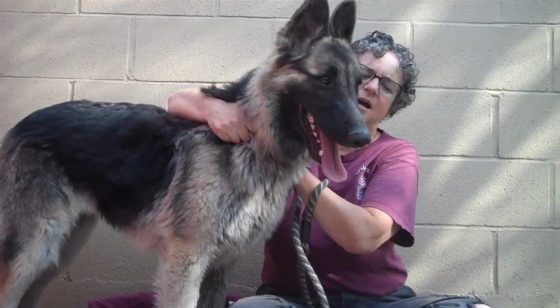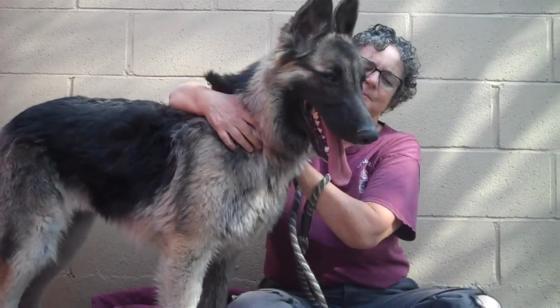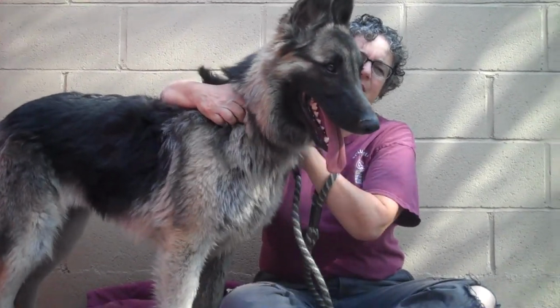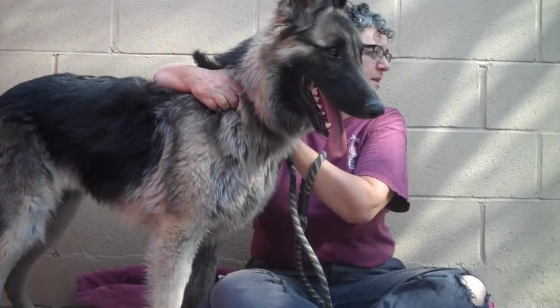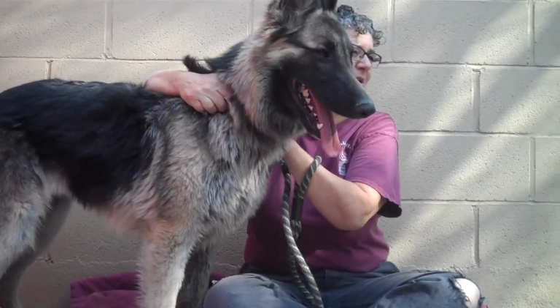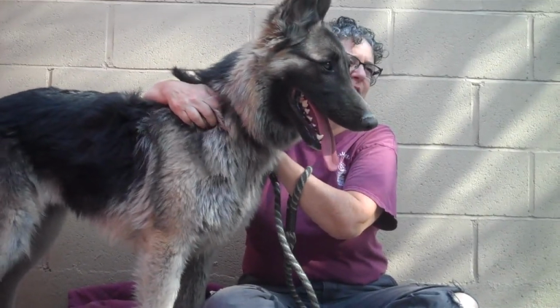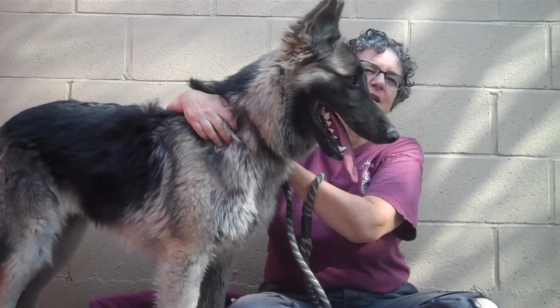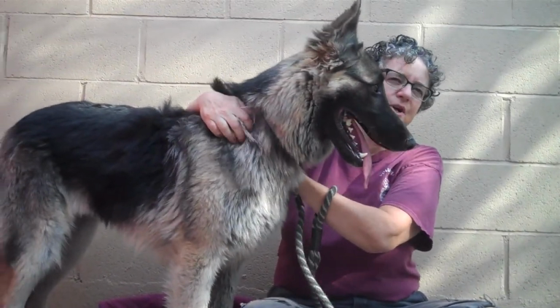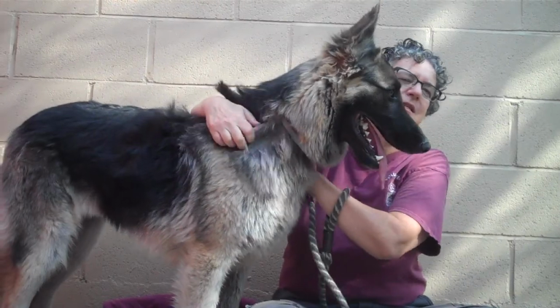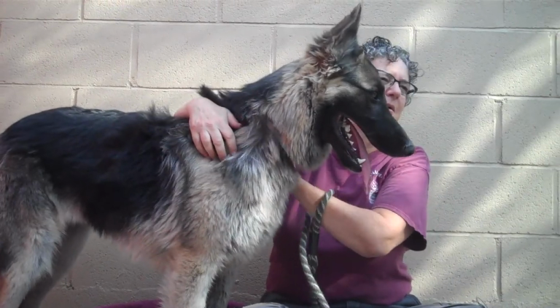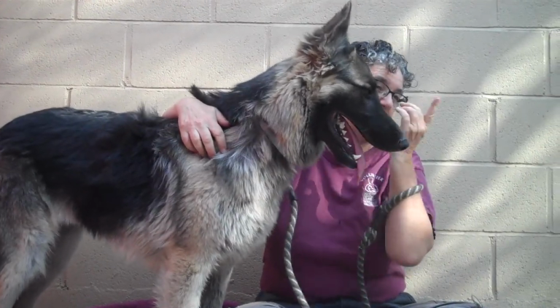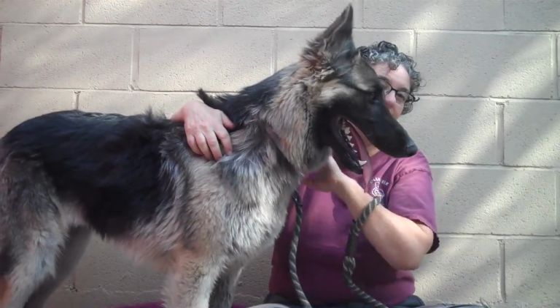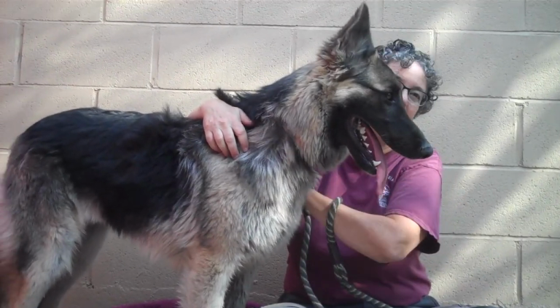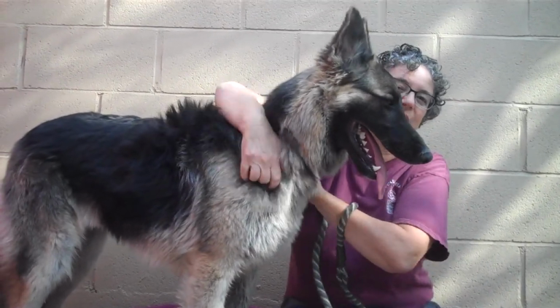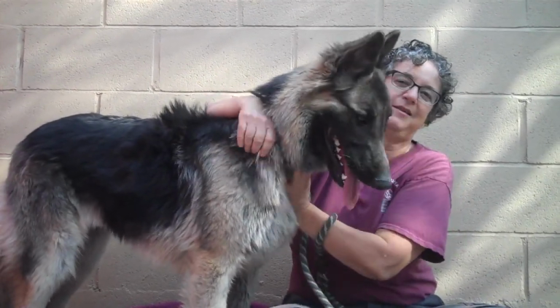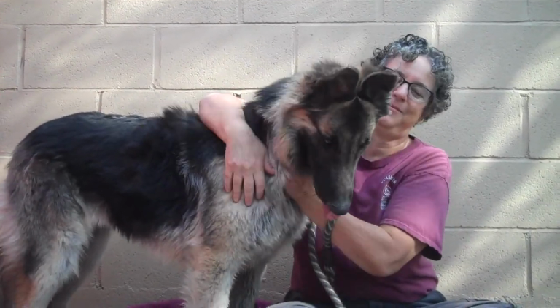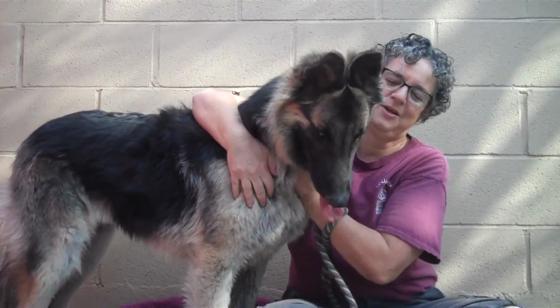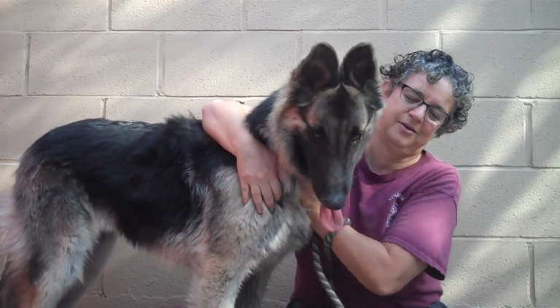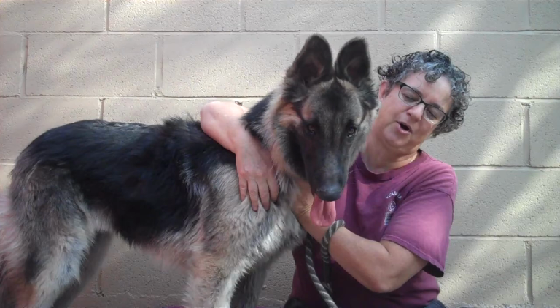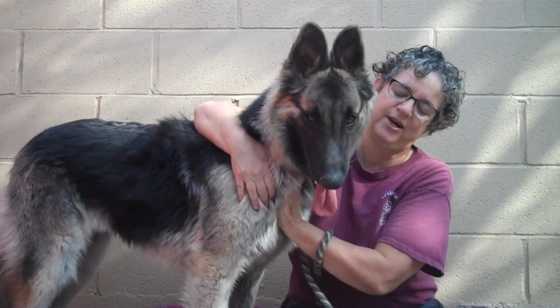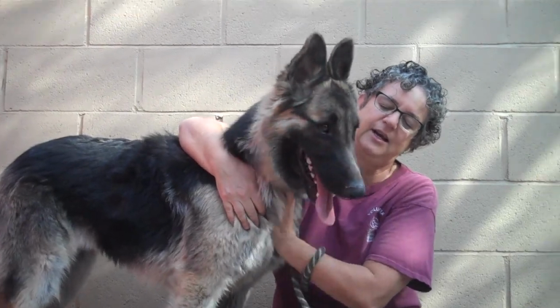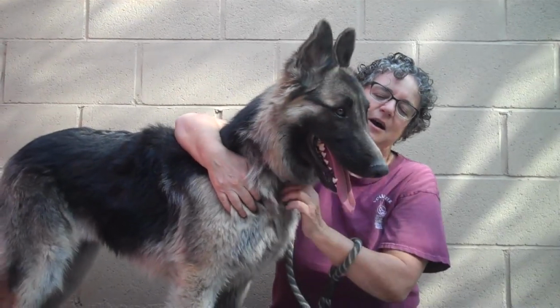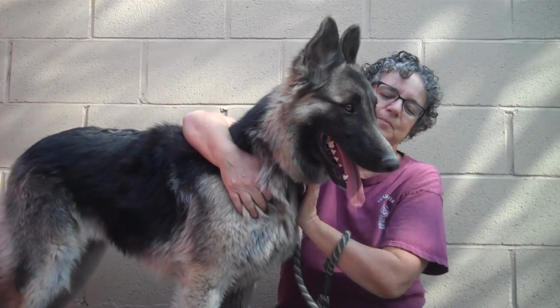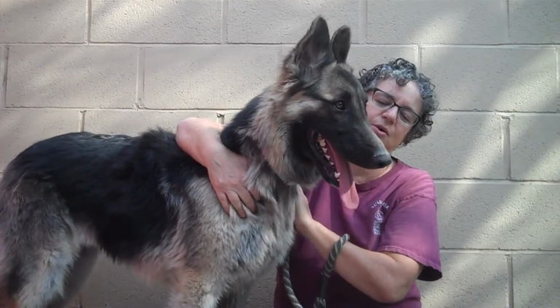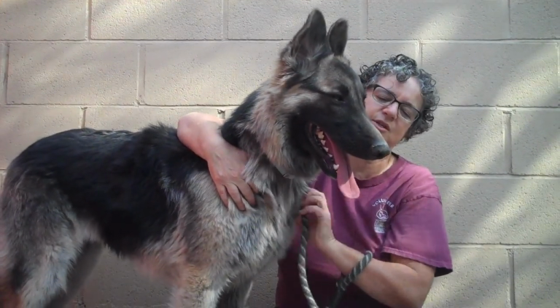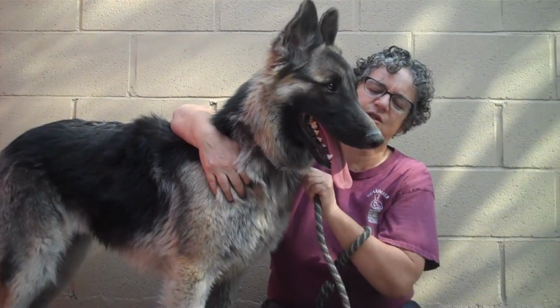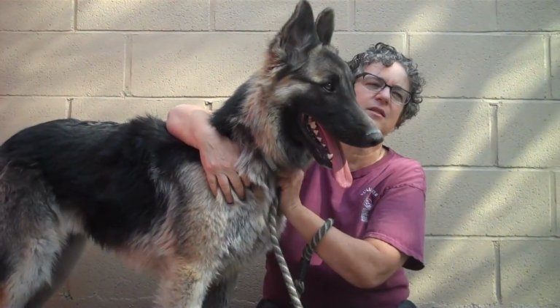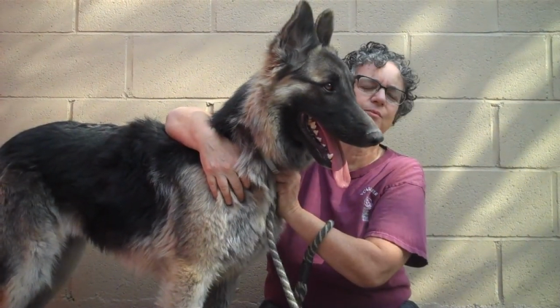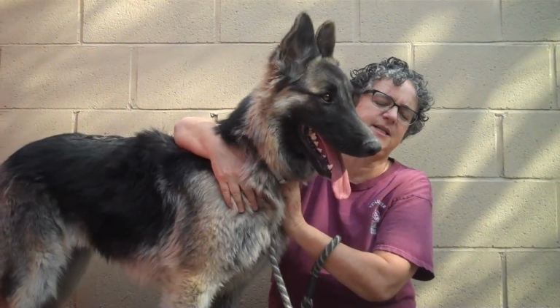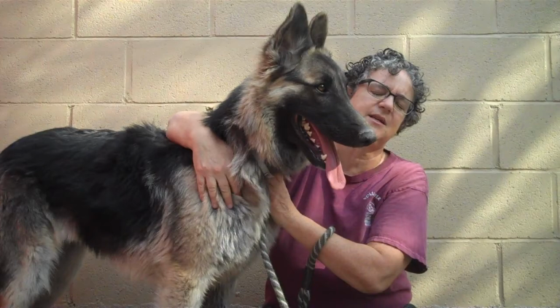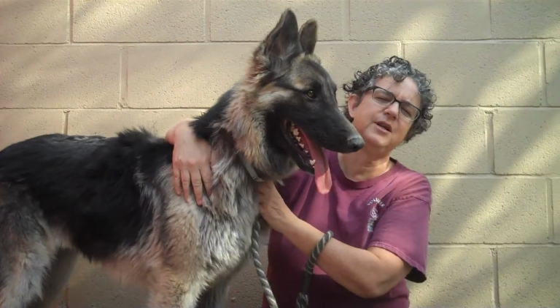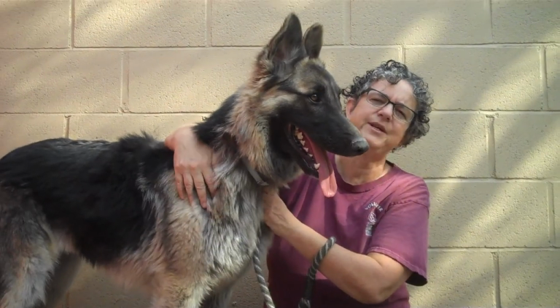She seems to be interested in other dogs, and she was polite with the pig that we've got out in our barnyard area. So she's just got a lot of really nice basics already in place.